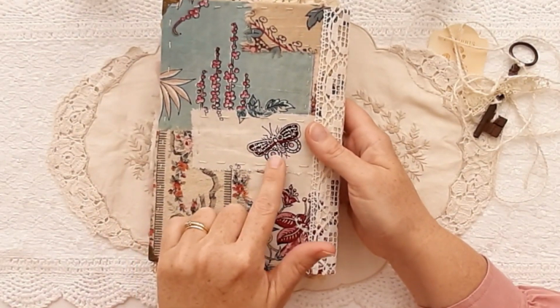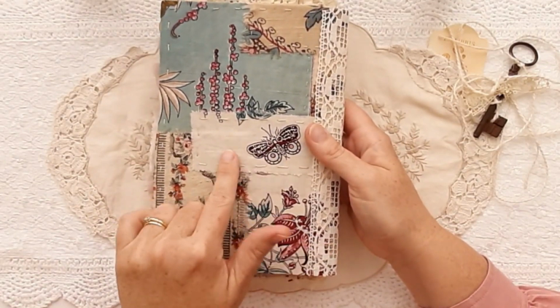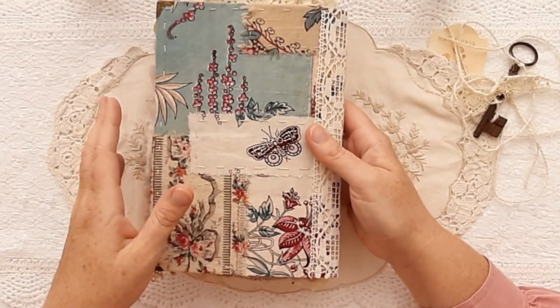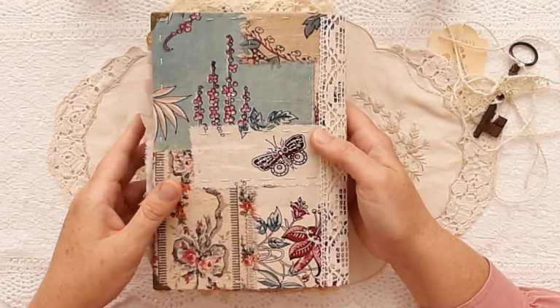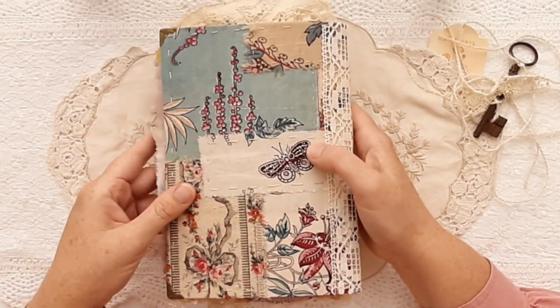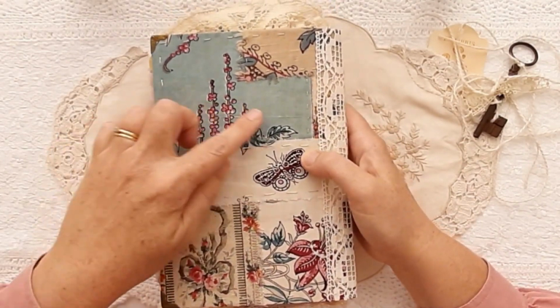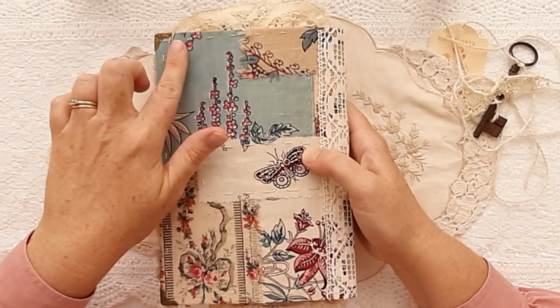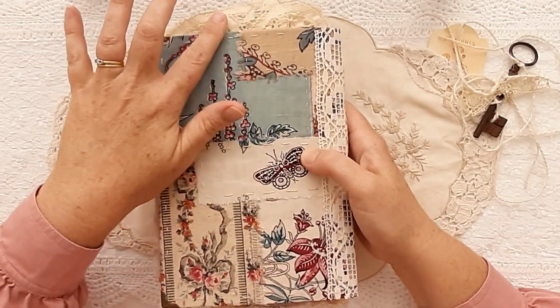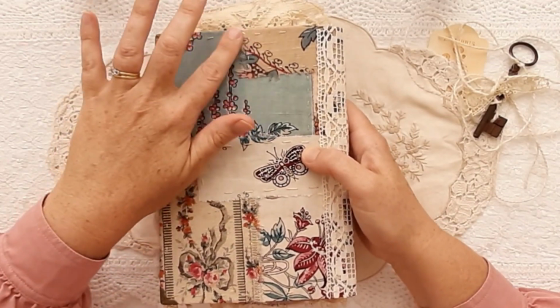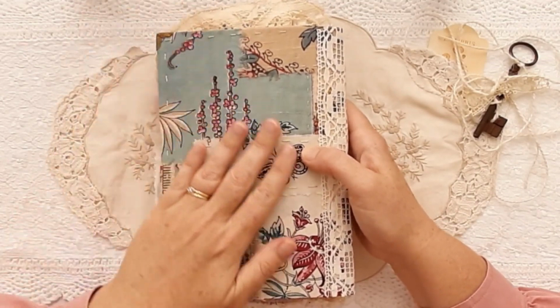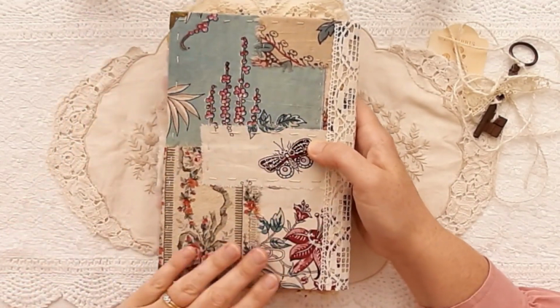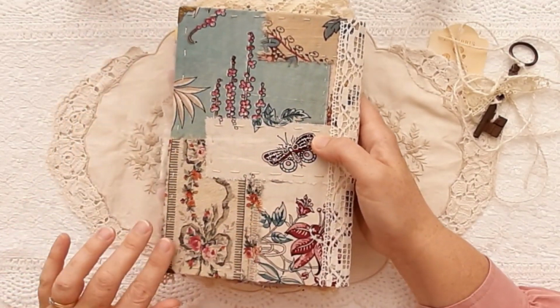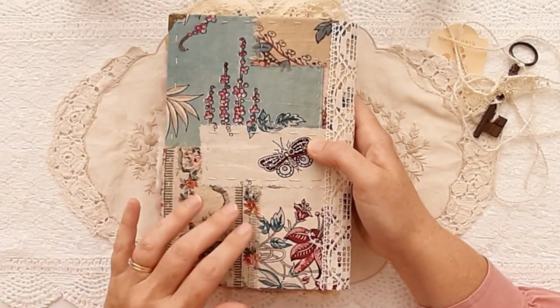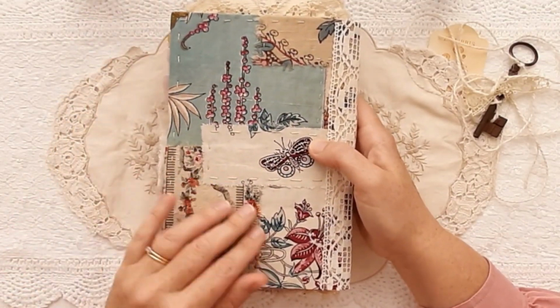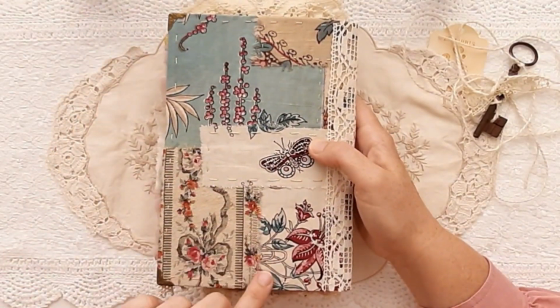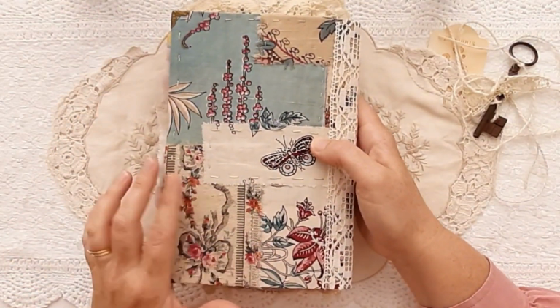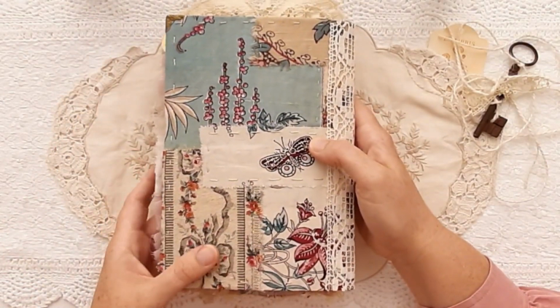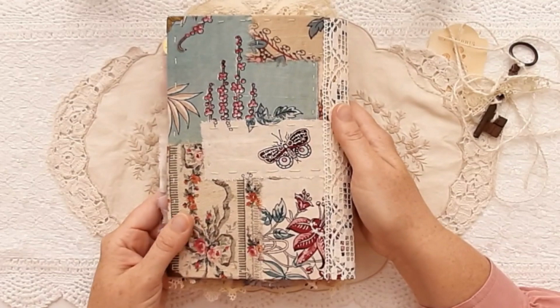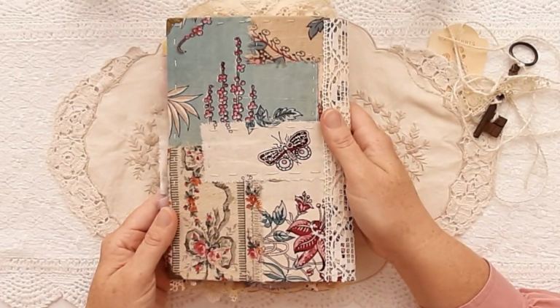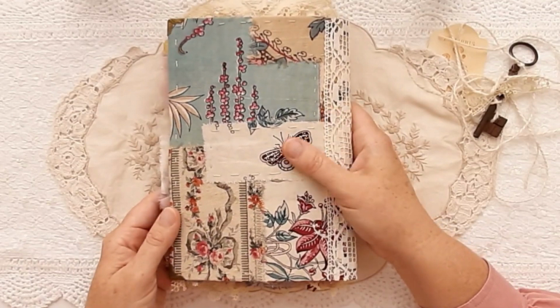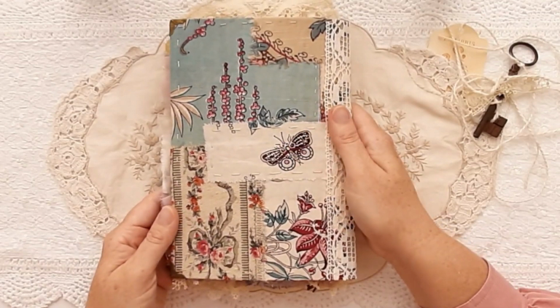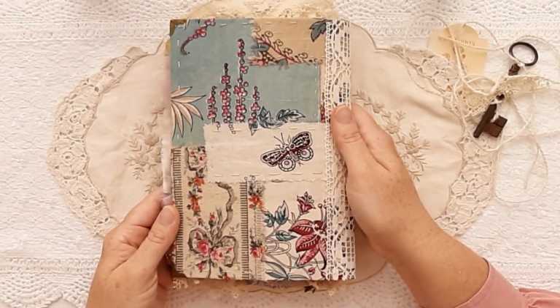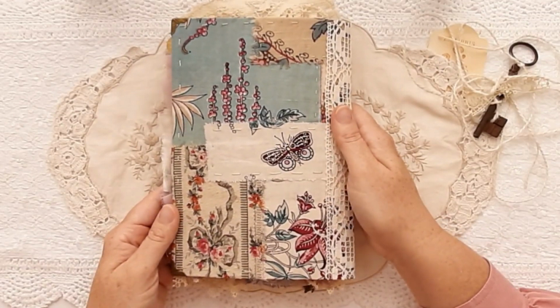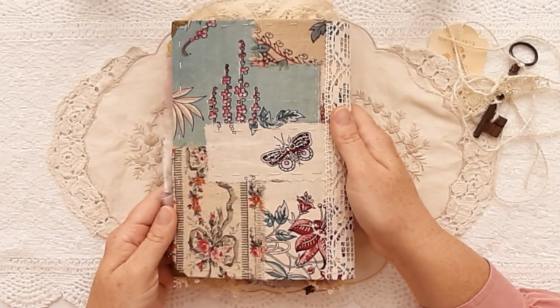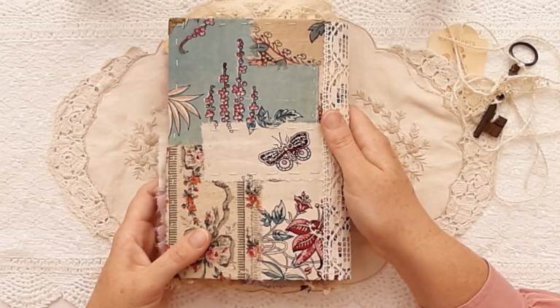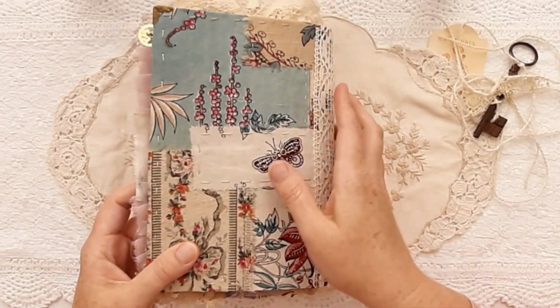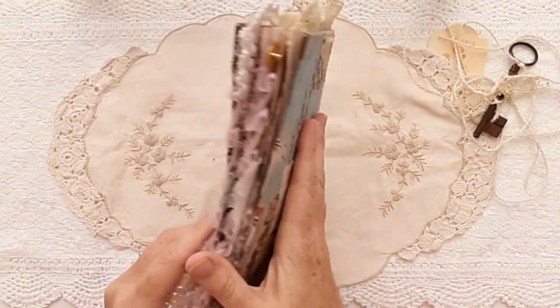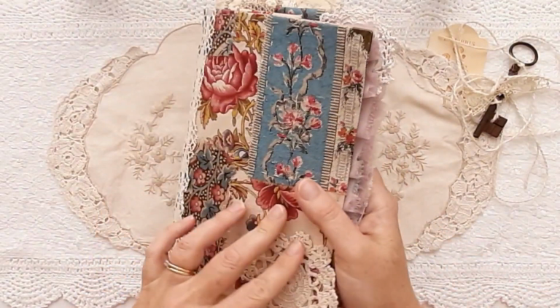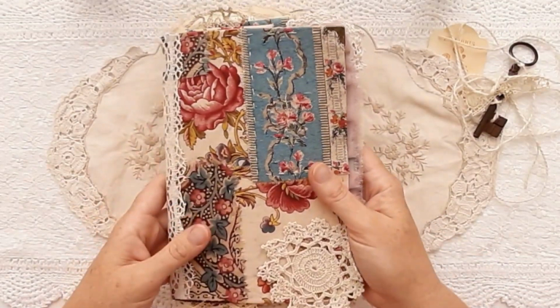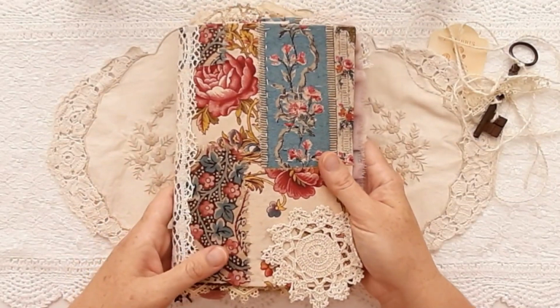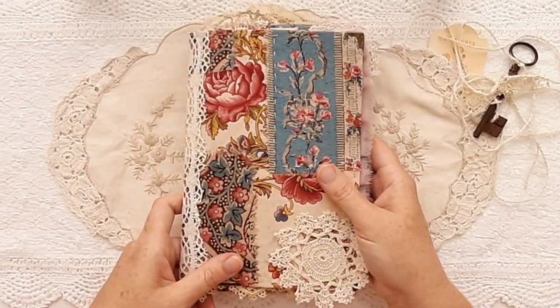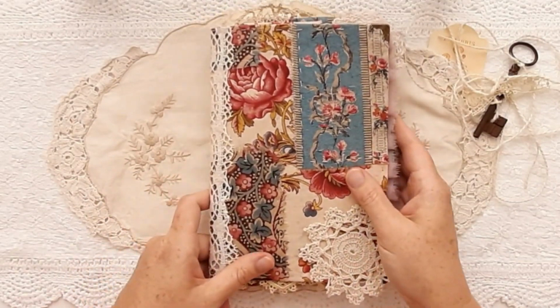That's how old it is. As I said, there are marks commensurate with the age of the fabric, but I just loved how all of the colours really went well together.